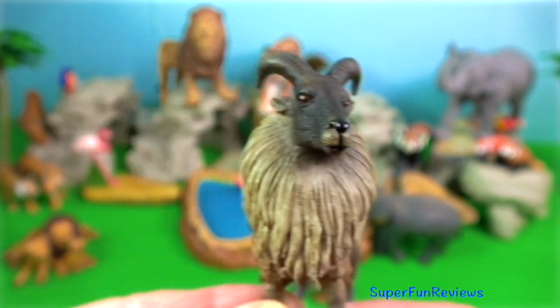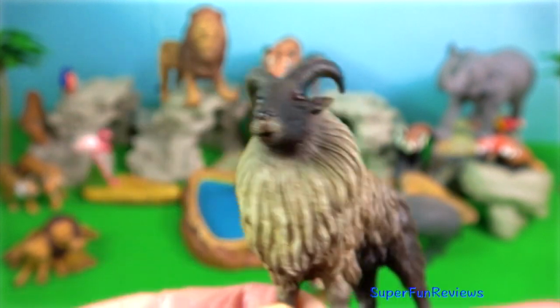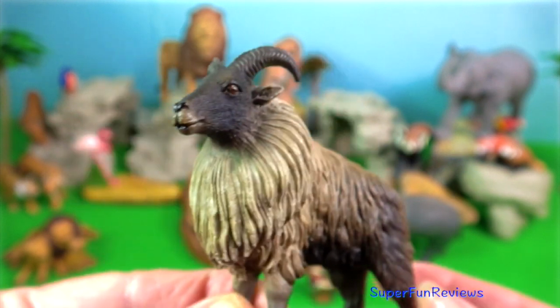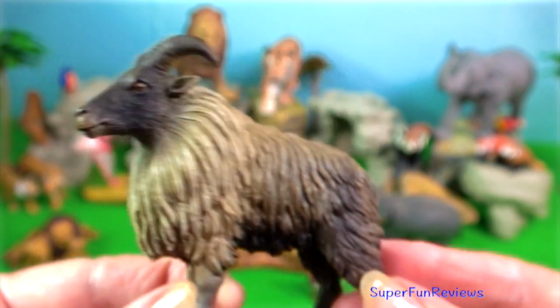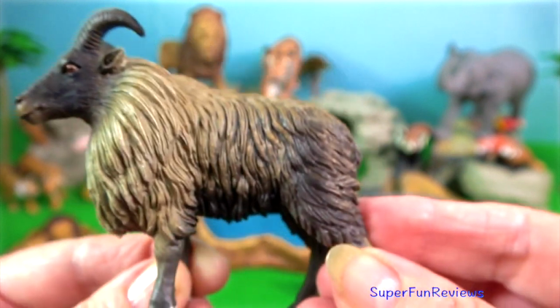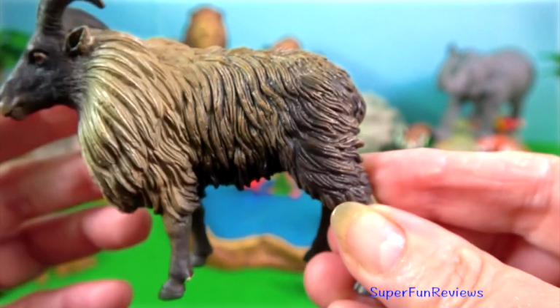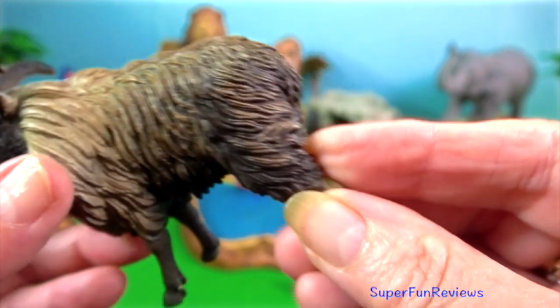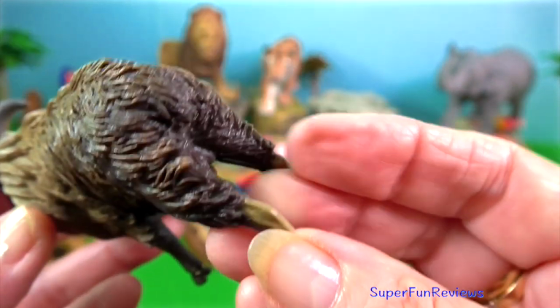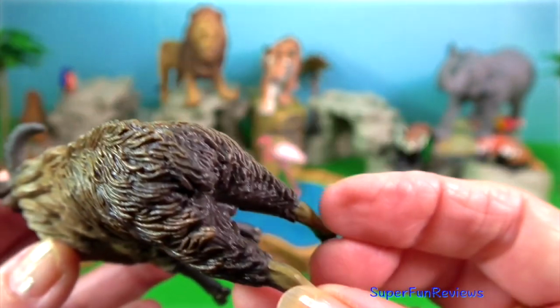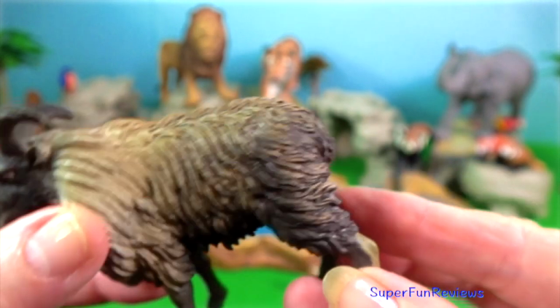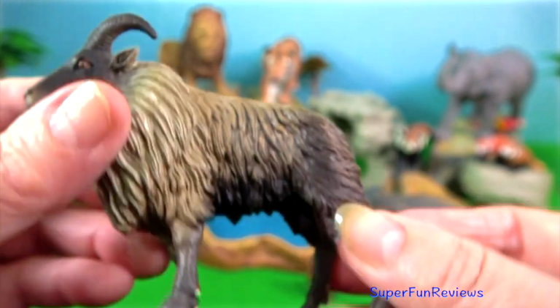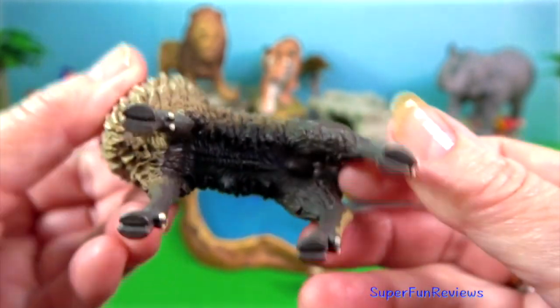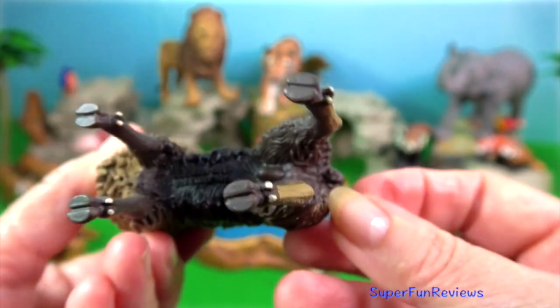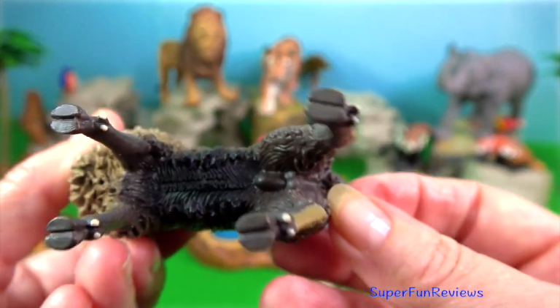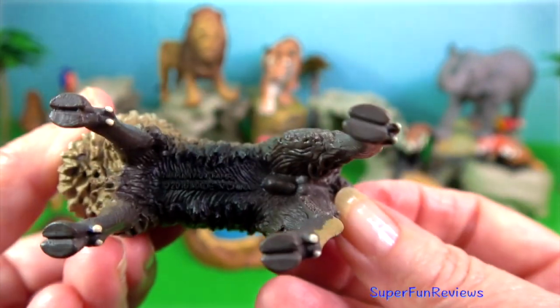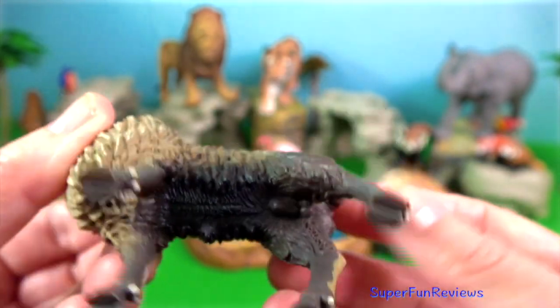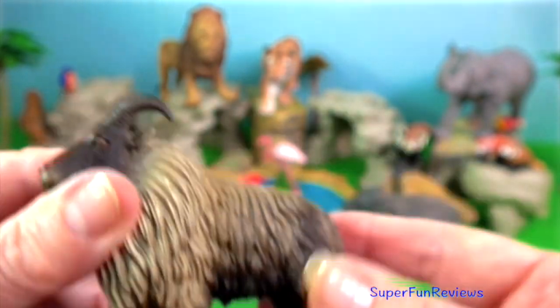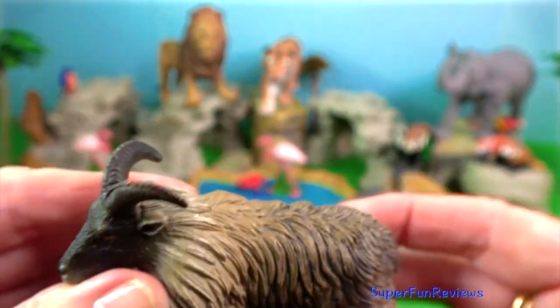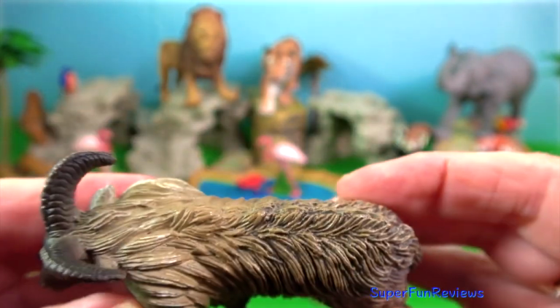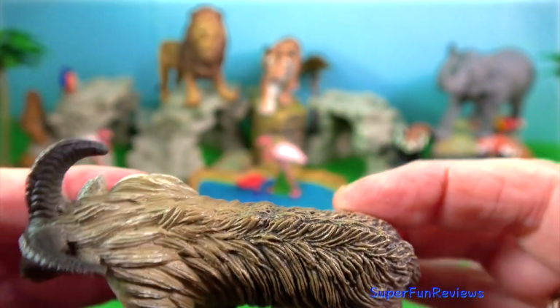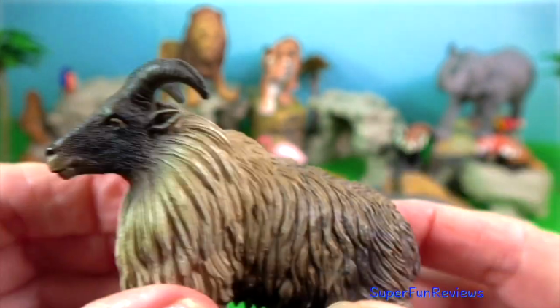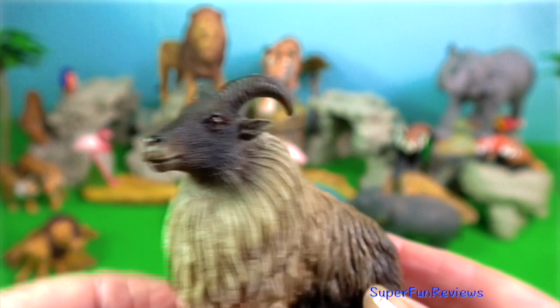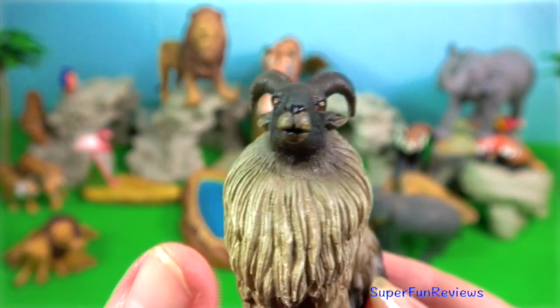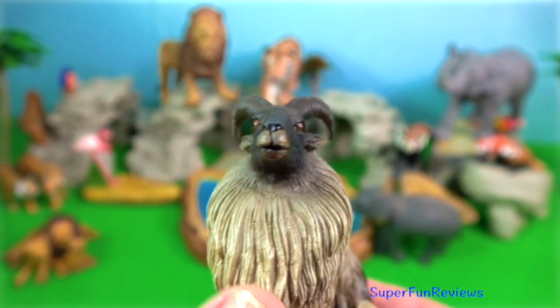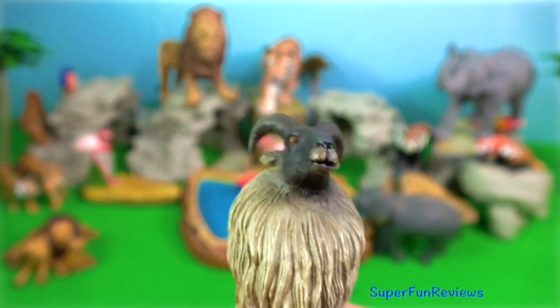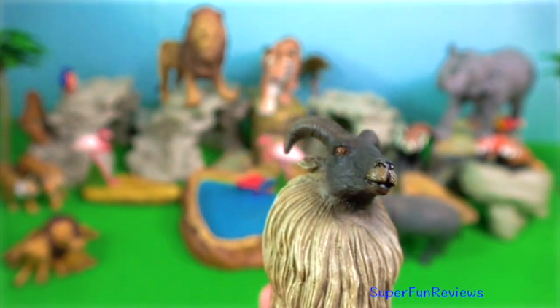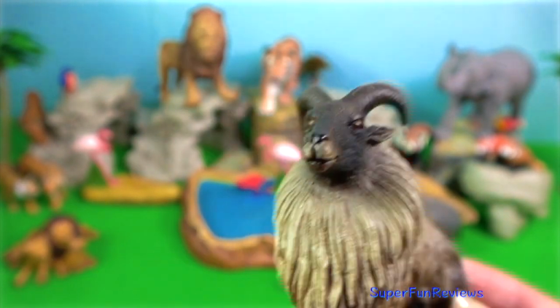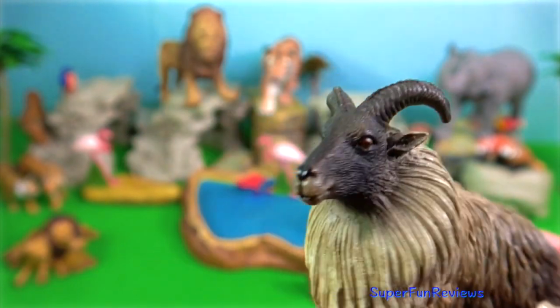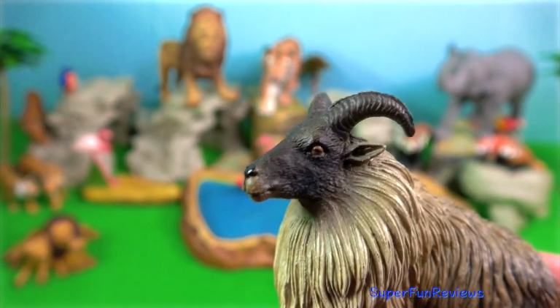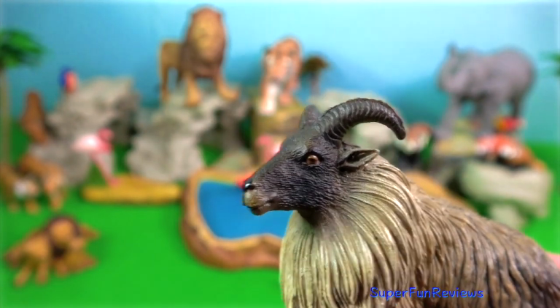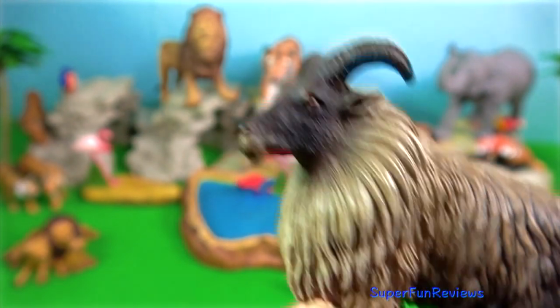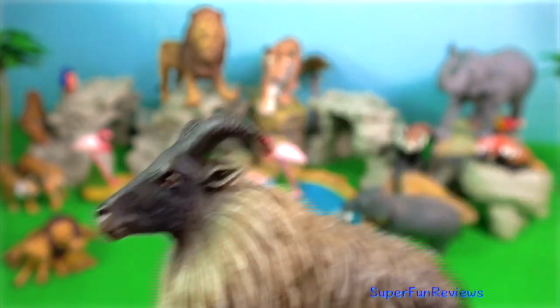Himalayan tahr. It has a daily vertical migration, moving upslope in the morning, resting there in the middle of the day, and moving downslope for the night.